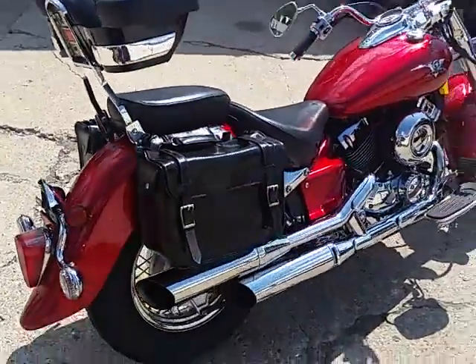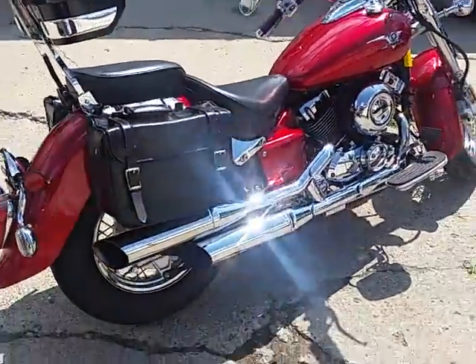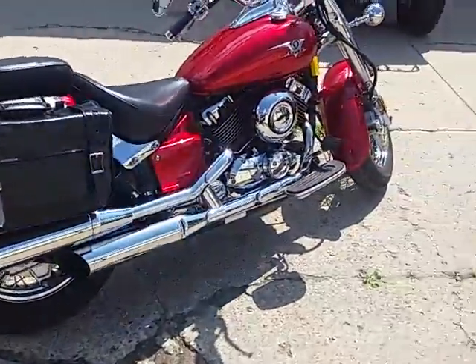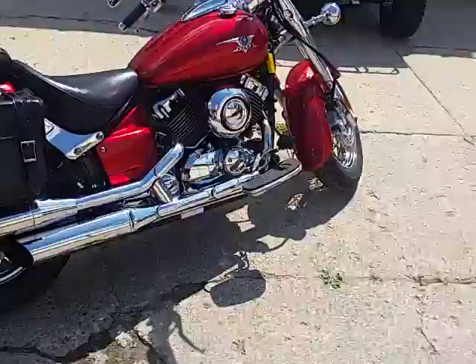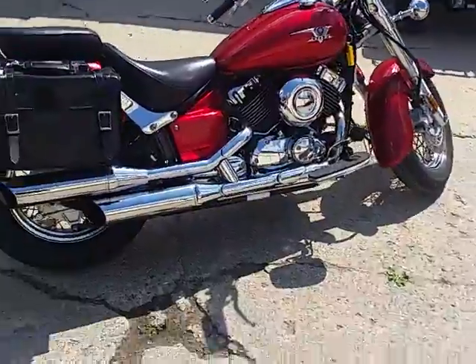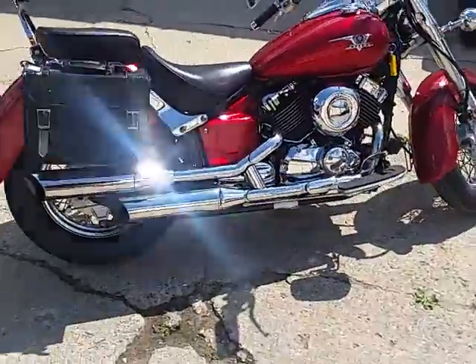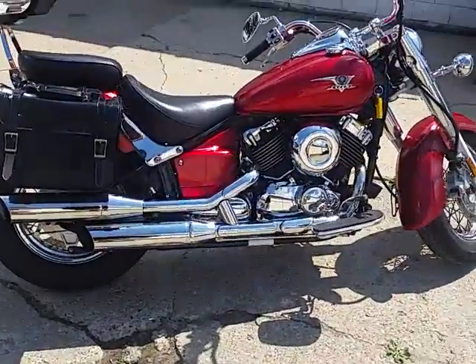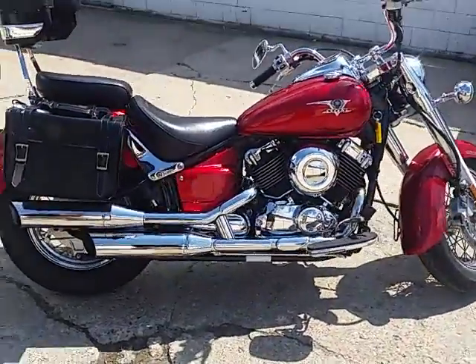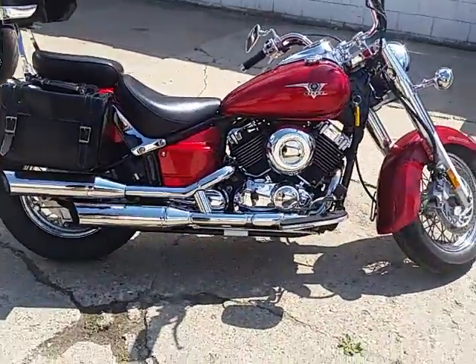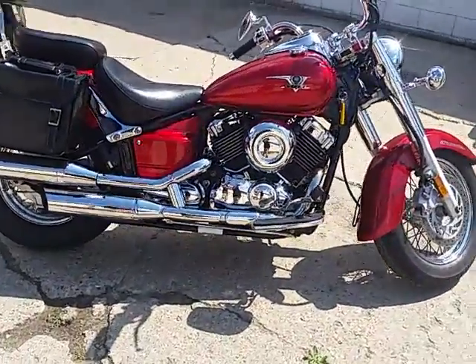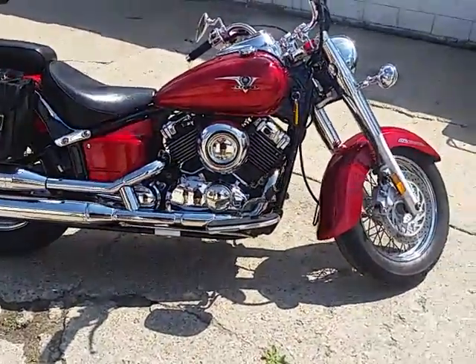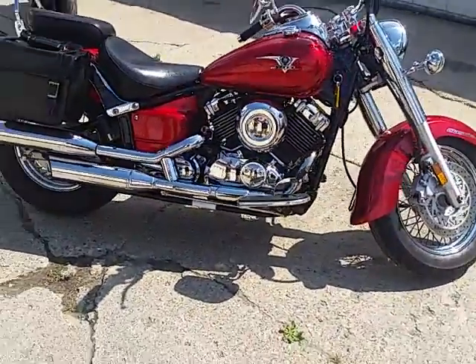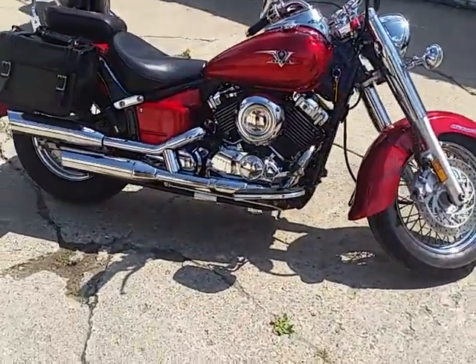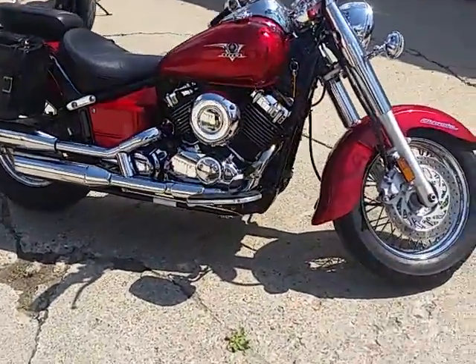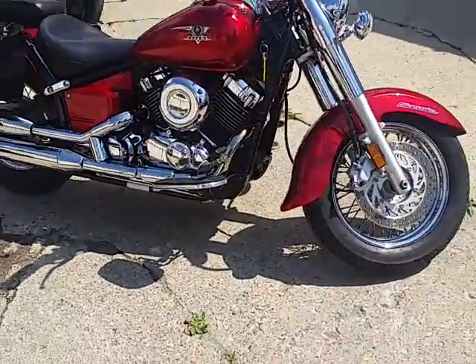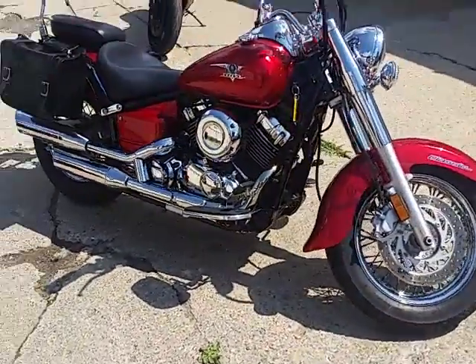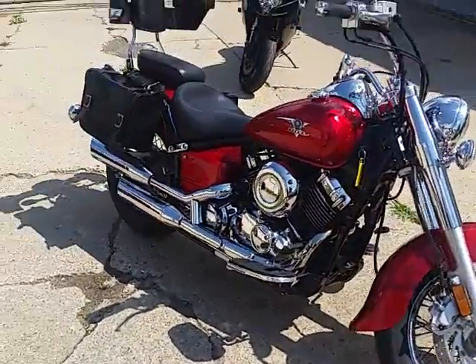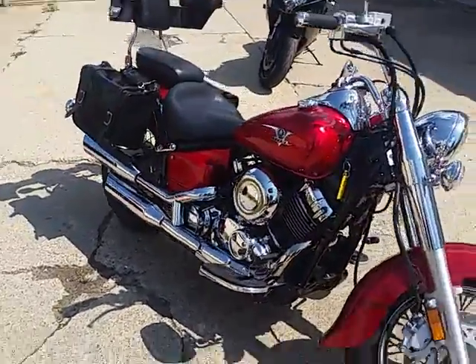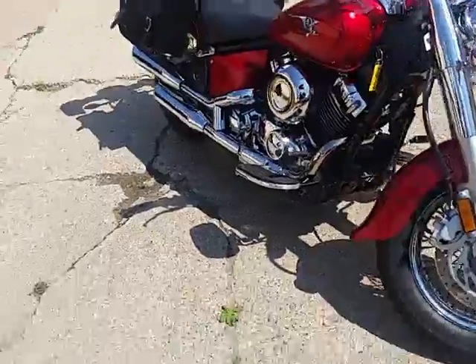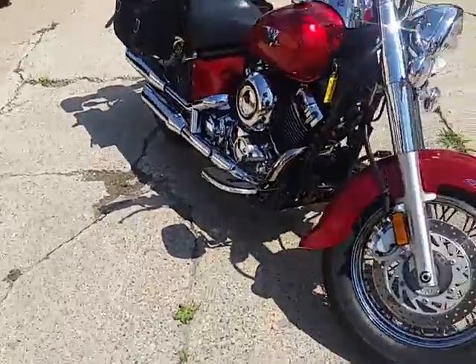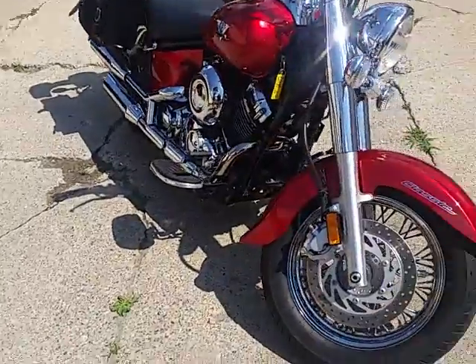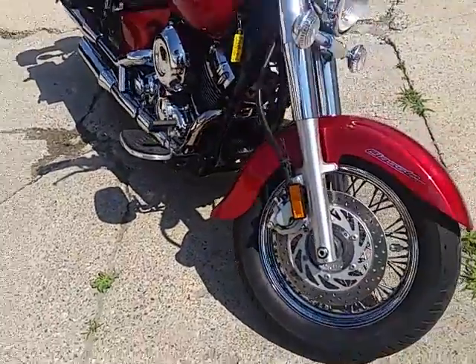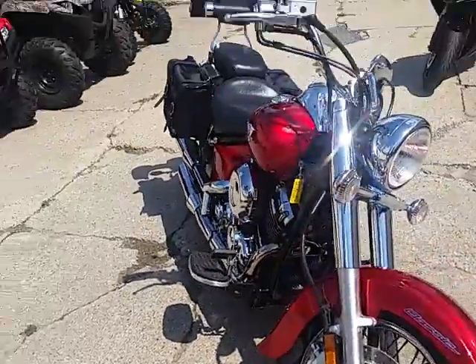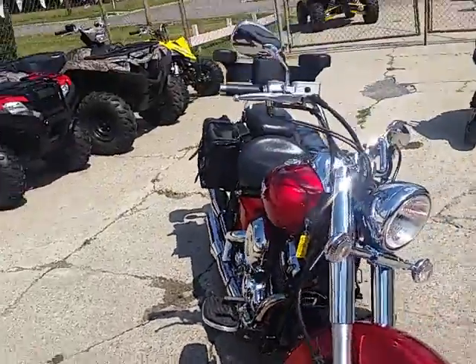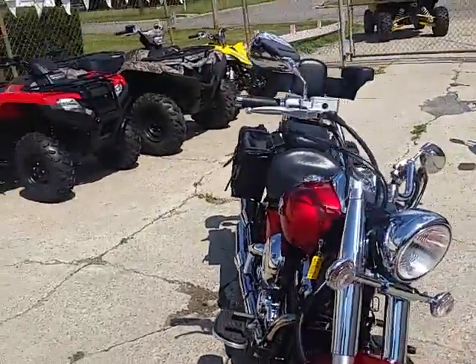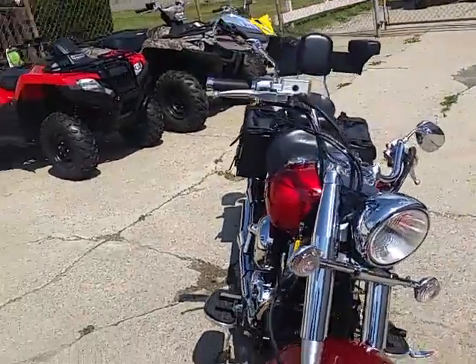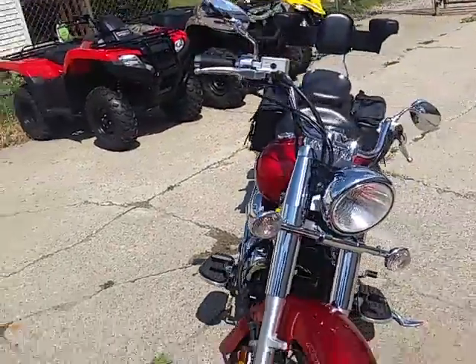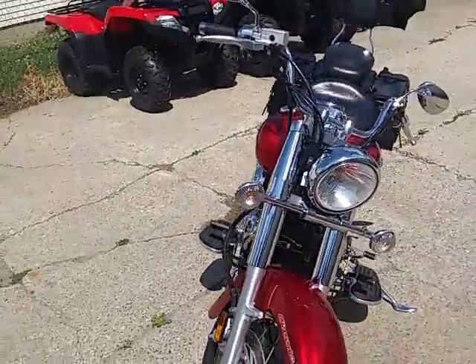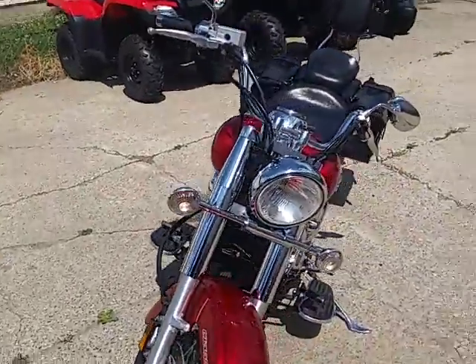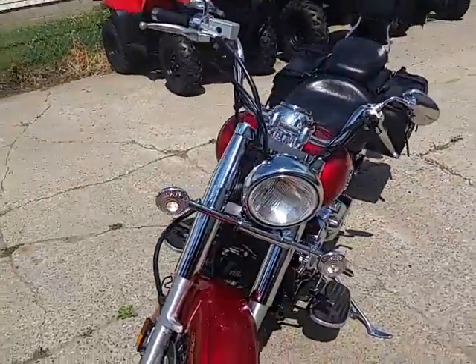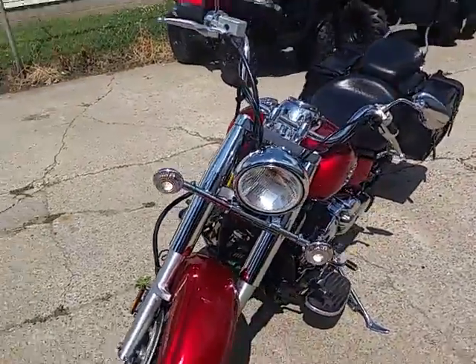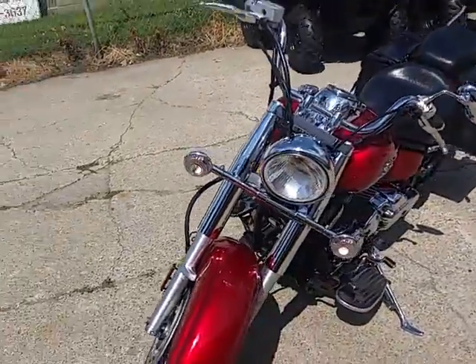This thing comes in candy apple red — one good-looking bike. The paint's flawless, the chrome shines like new, and it runs like a top. It's got backrest saddlebags, and the exhaust makes this V-Star sound as cool as it looks. It's a lot of bike for $2,500.